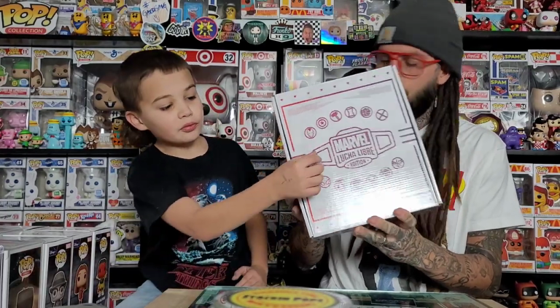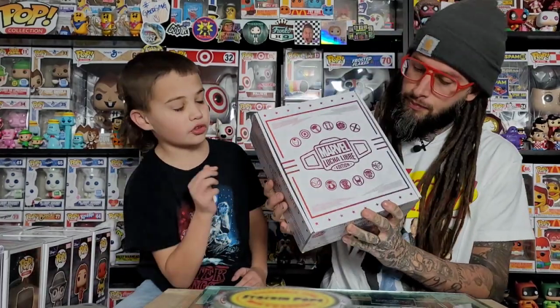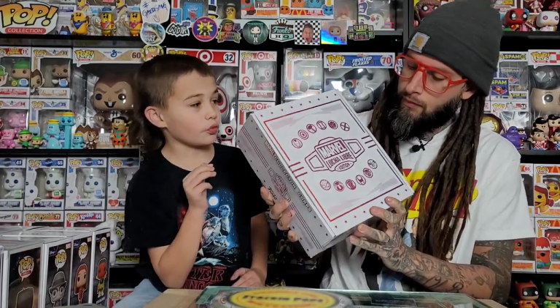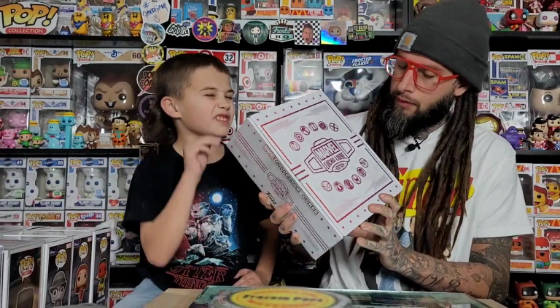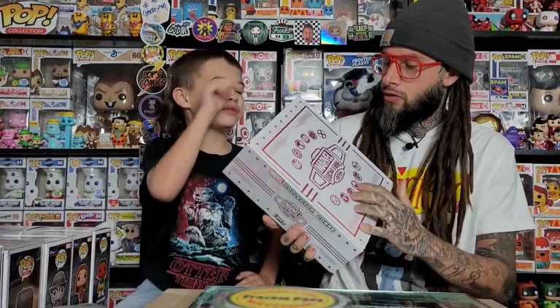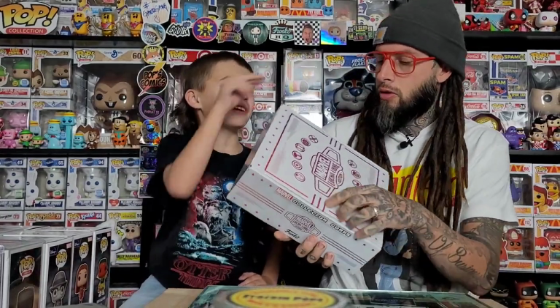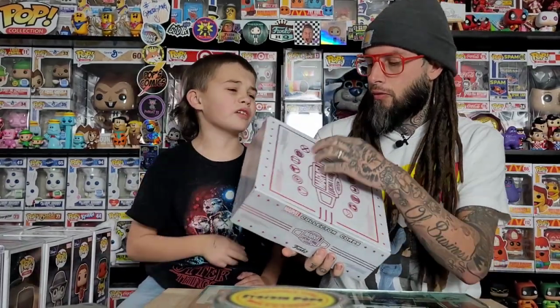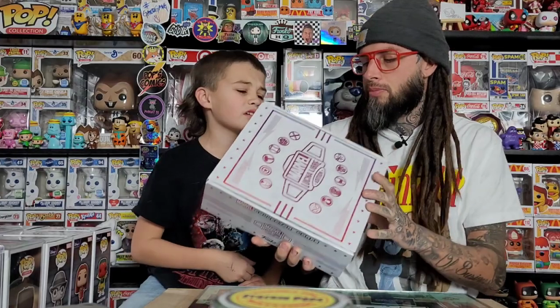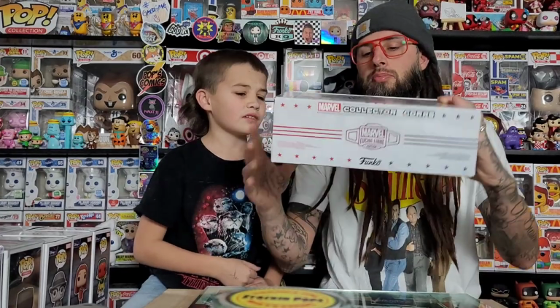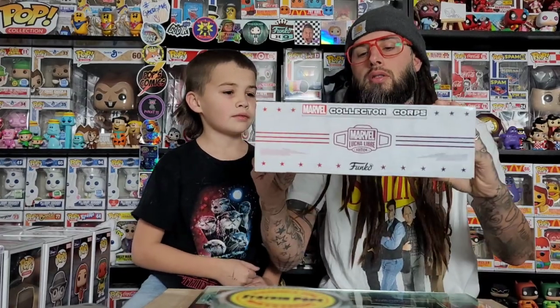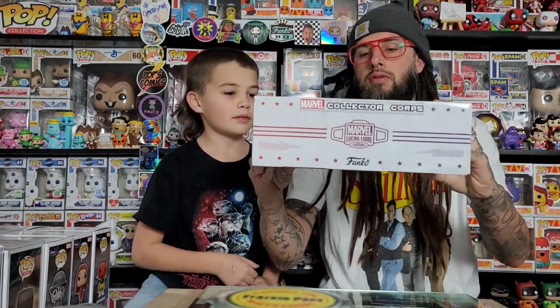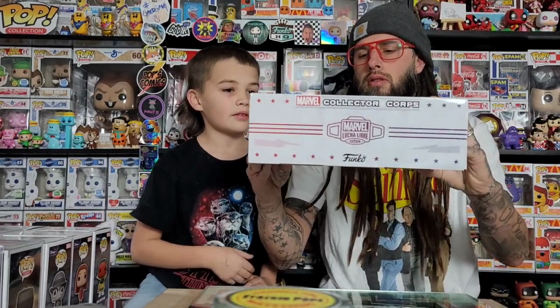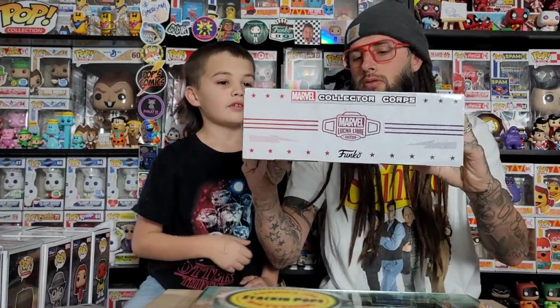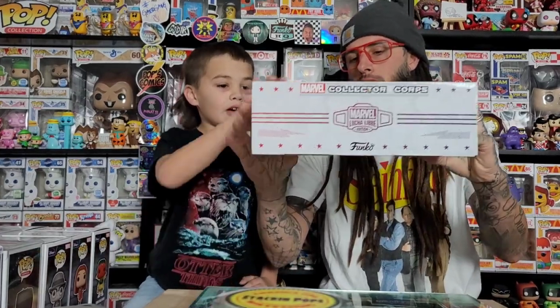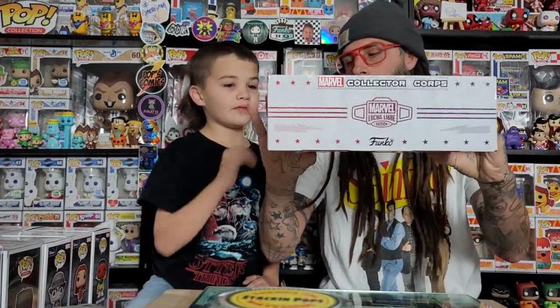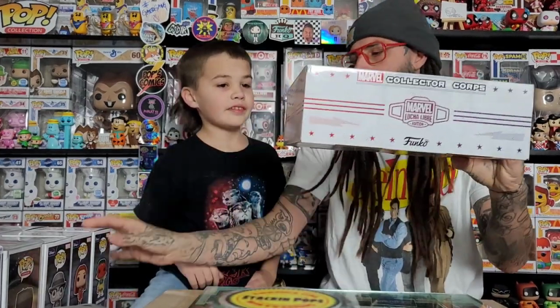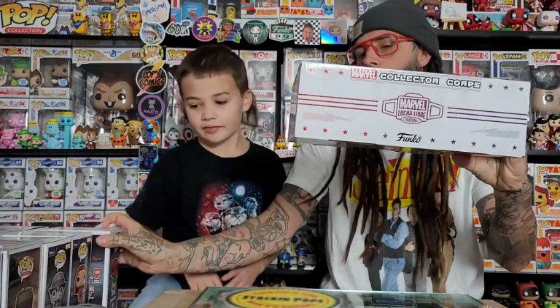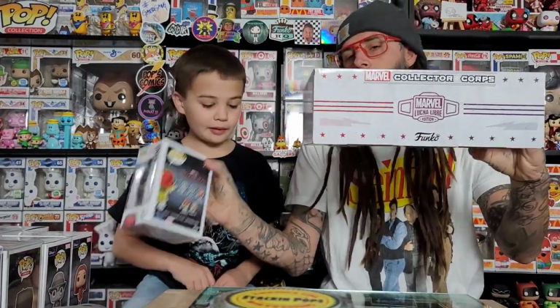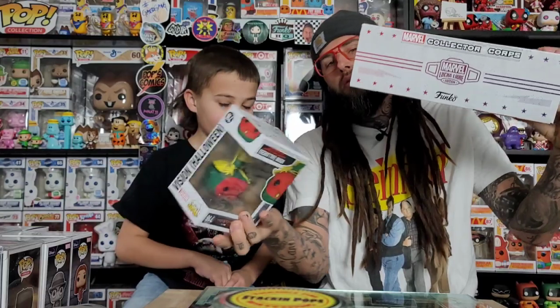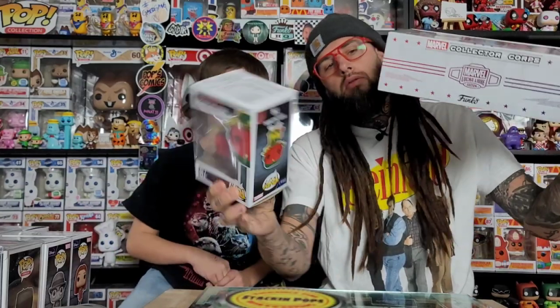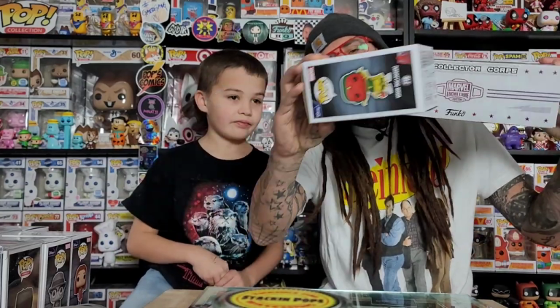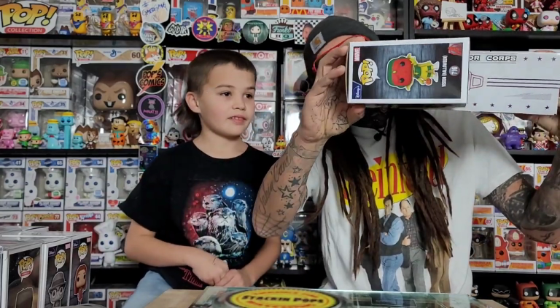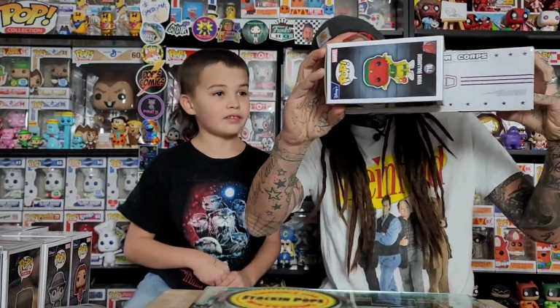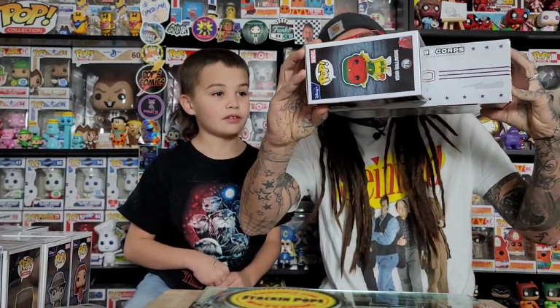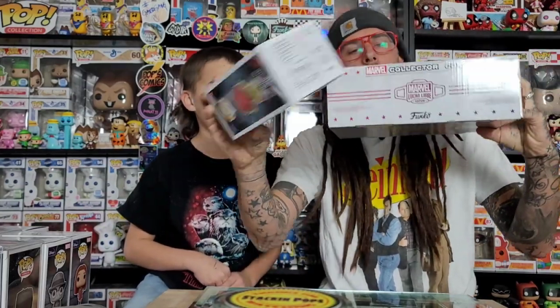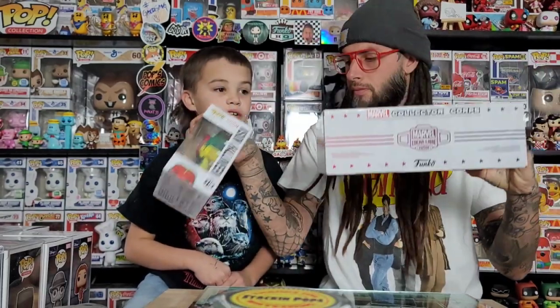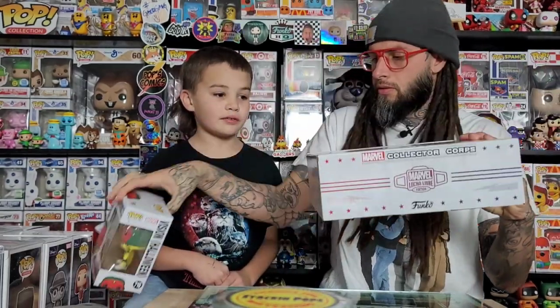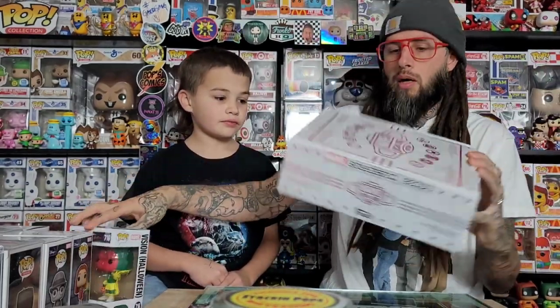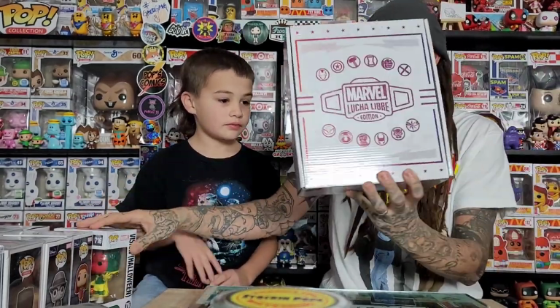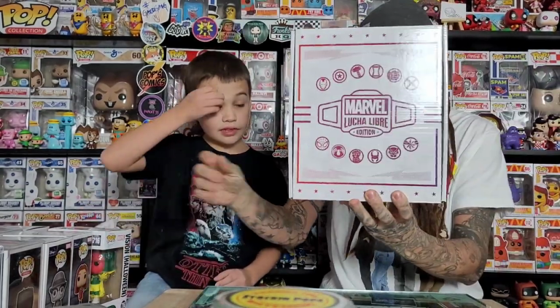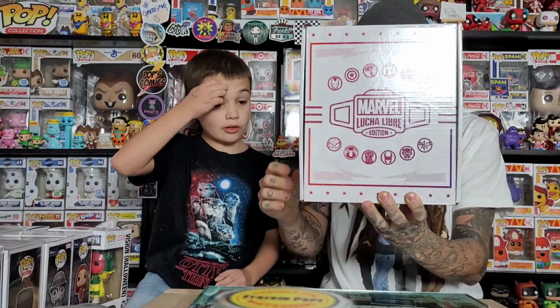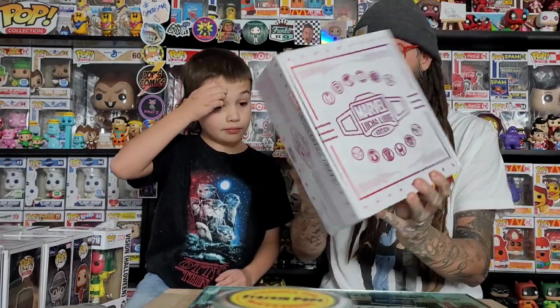This one is supposed to have three pops in it, and this box is a lot different than the other ones. It's like the exact size of a pop, and it's just a lot bigger the other way — it's not square.